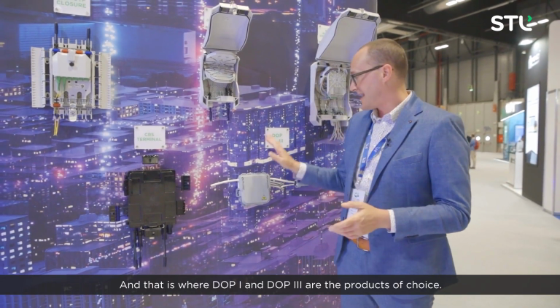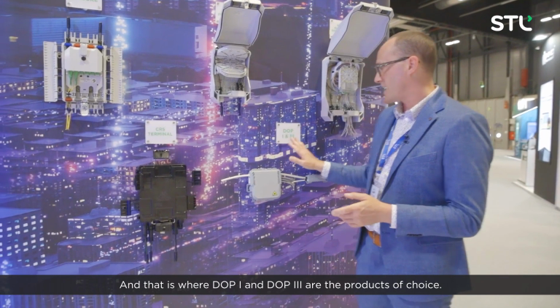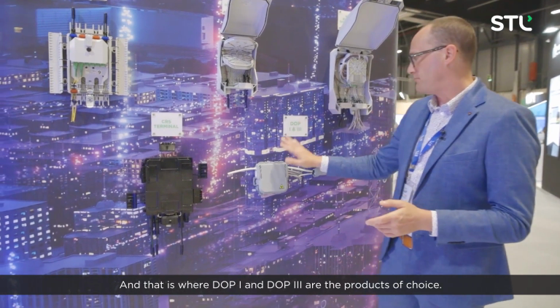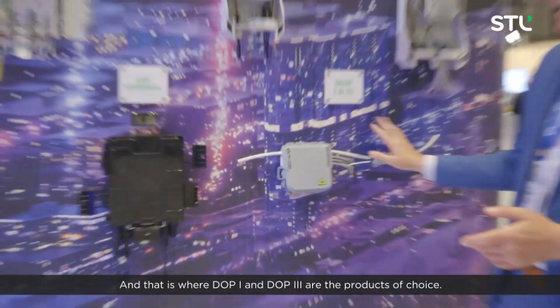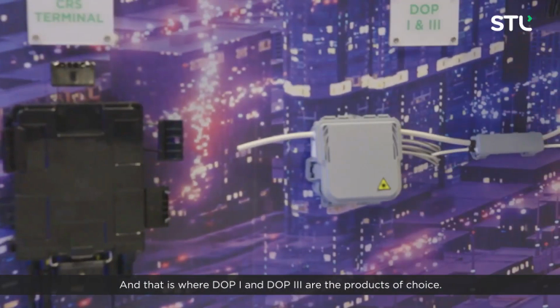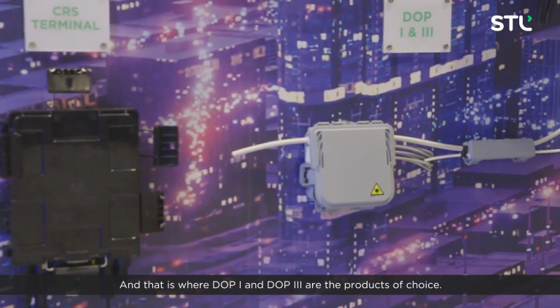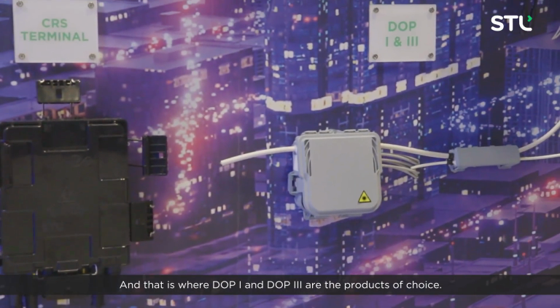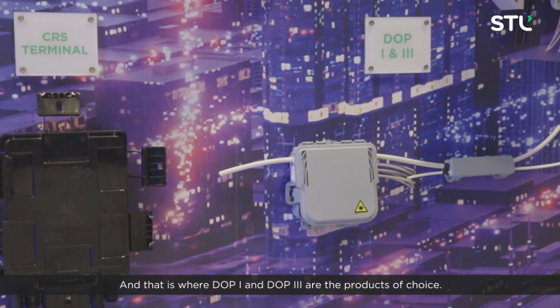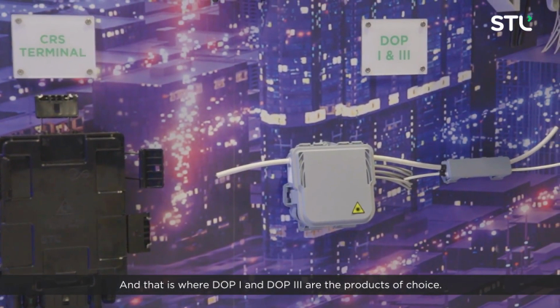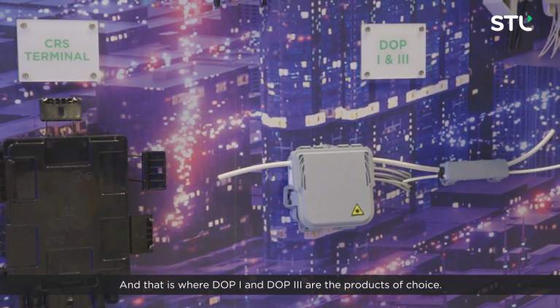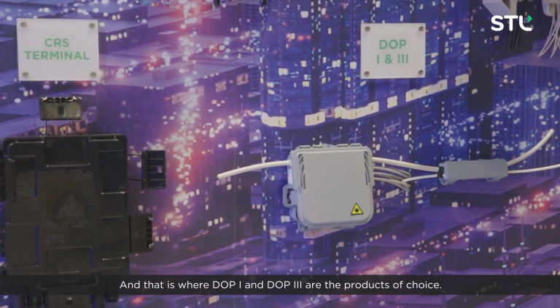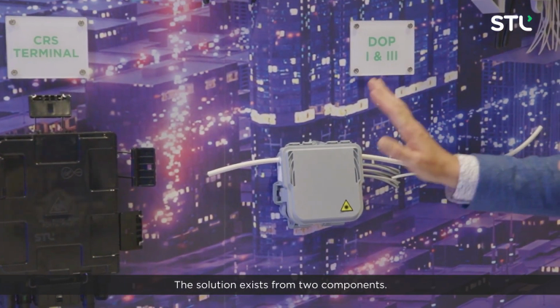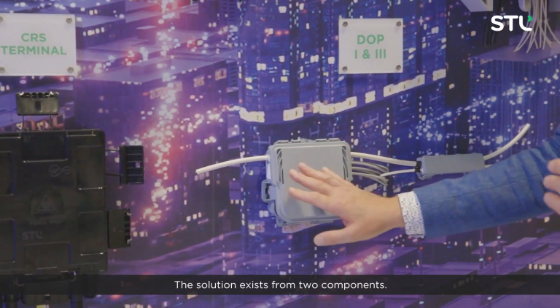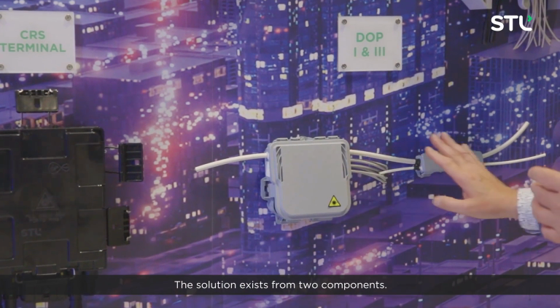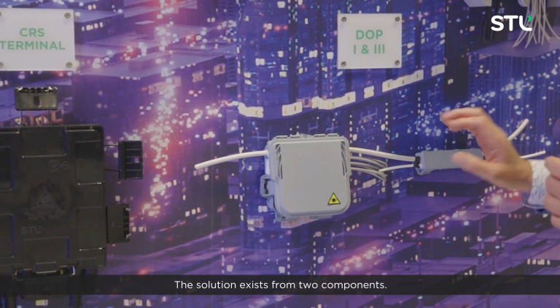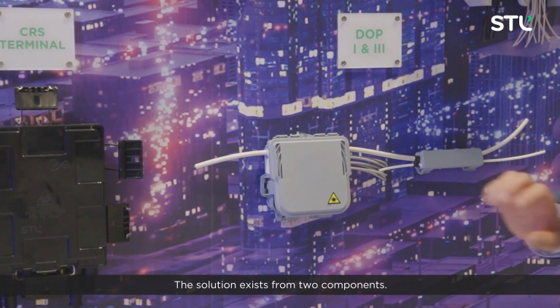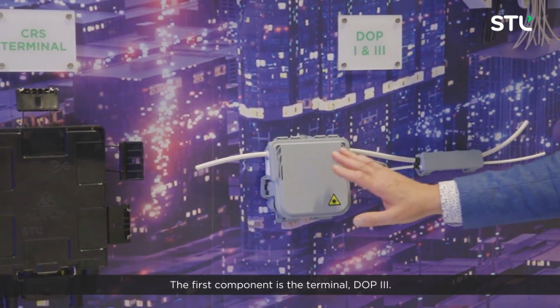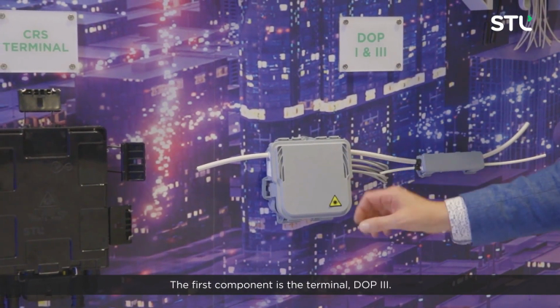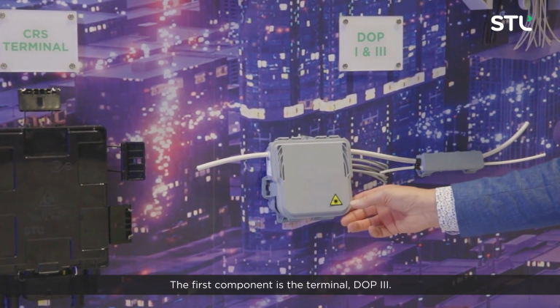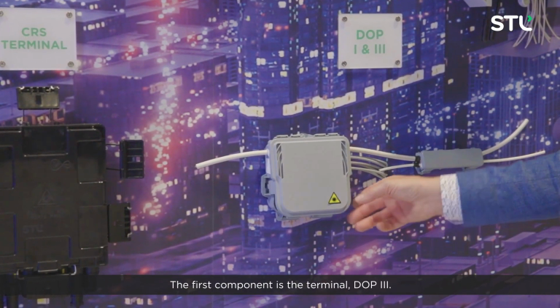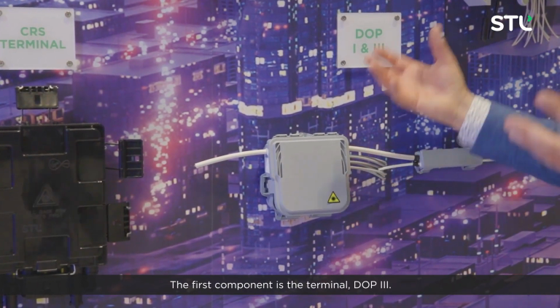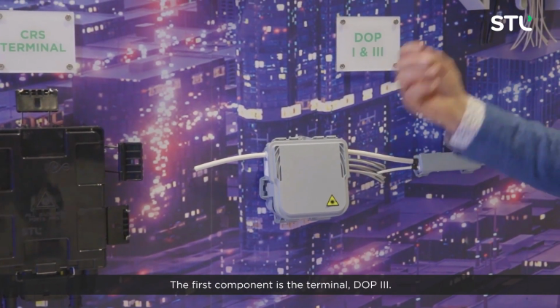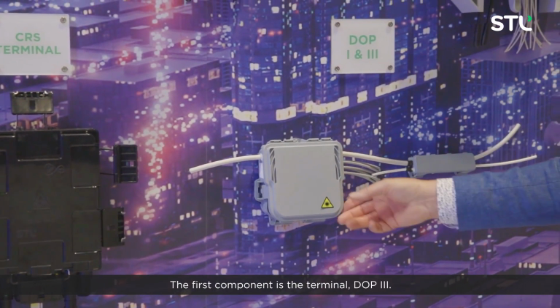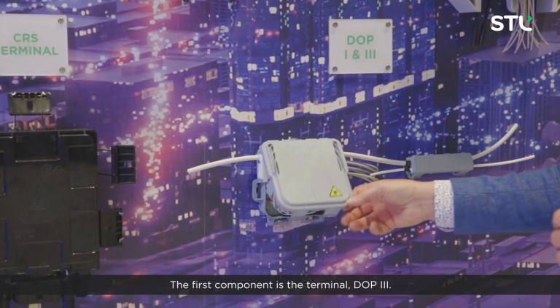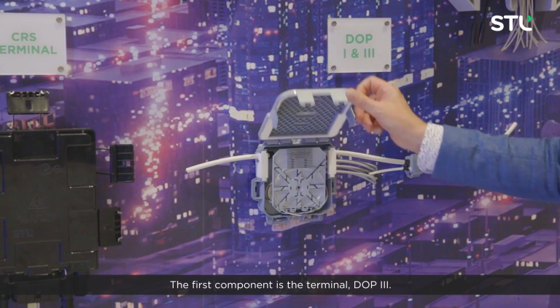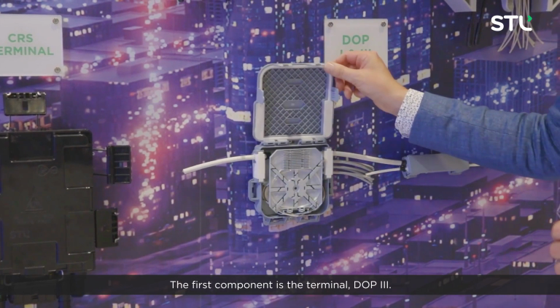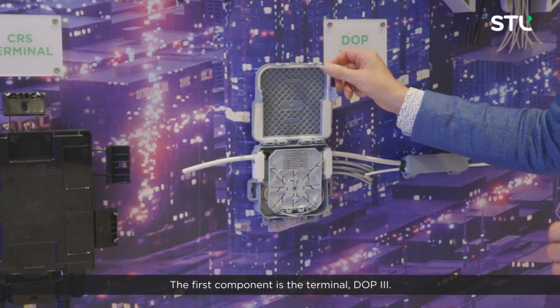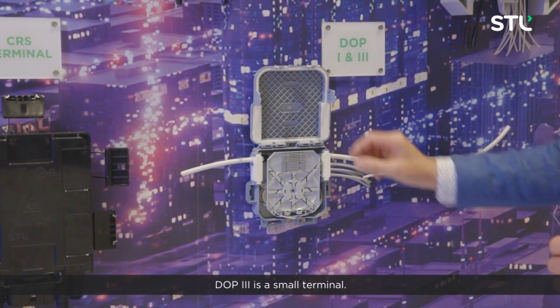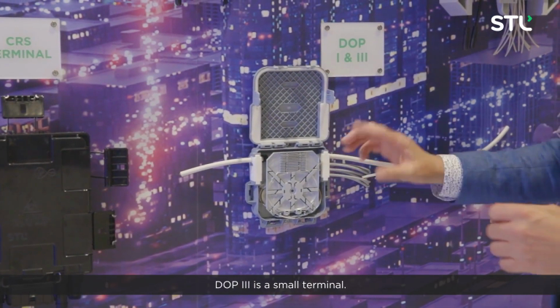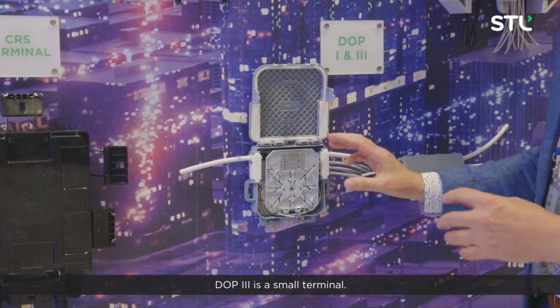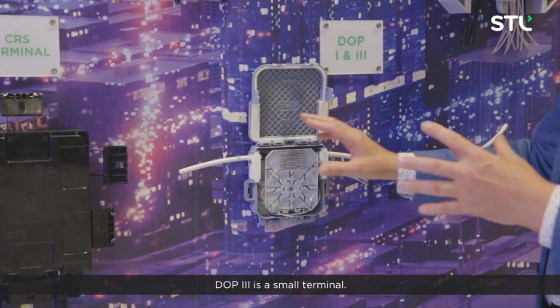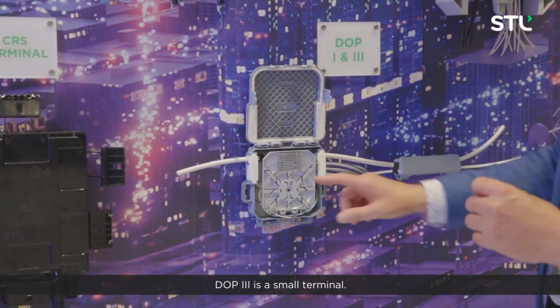And that is where DOP1 and DOP3 are the products of choice. The solution consists of two components — the first component is the terminal DOP3. DOP3 is a small terminal.